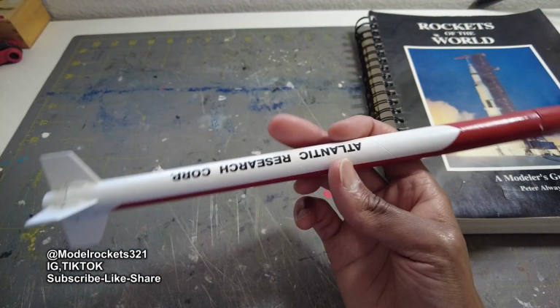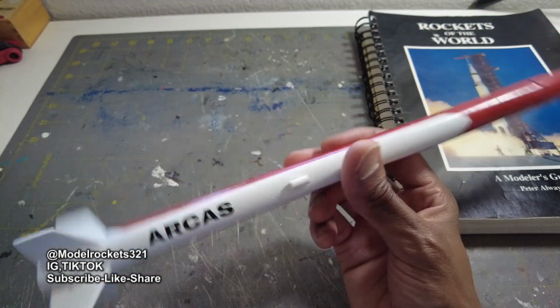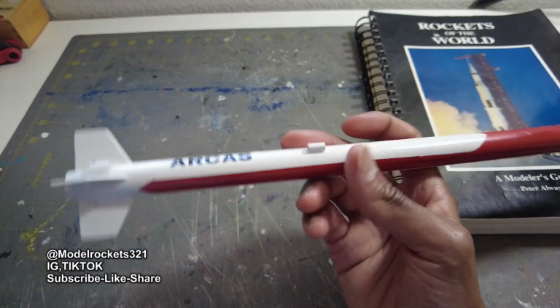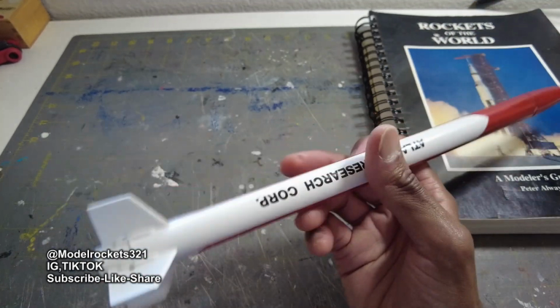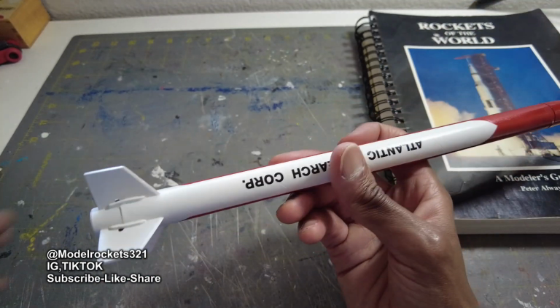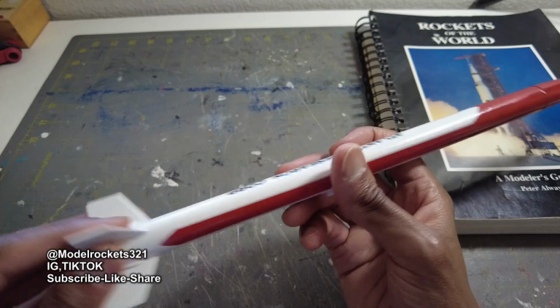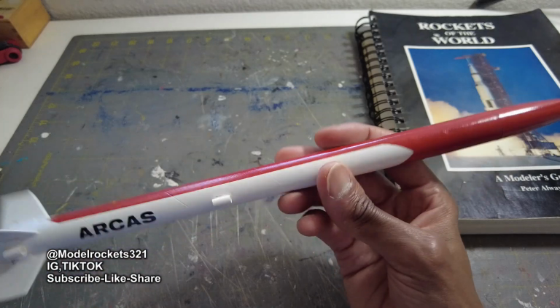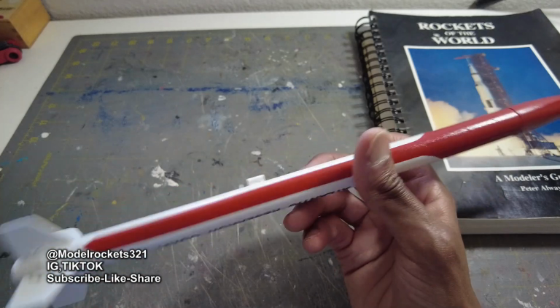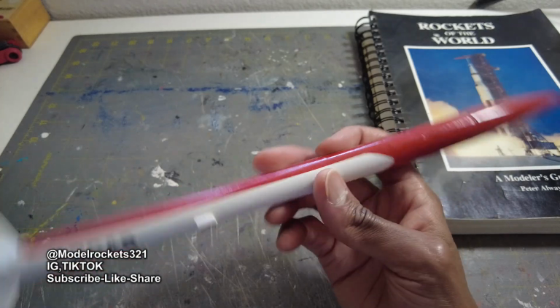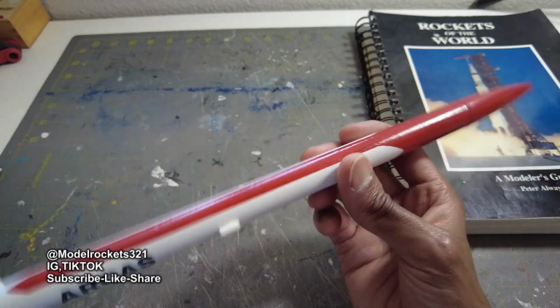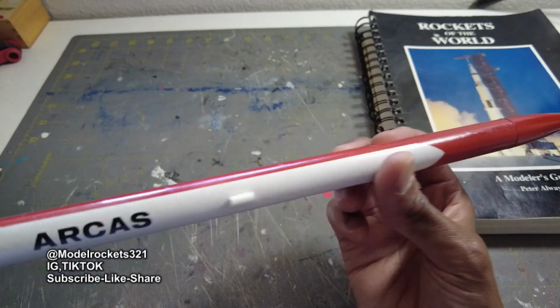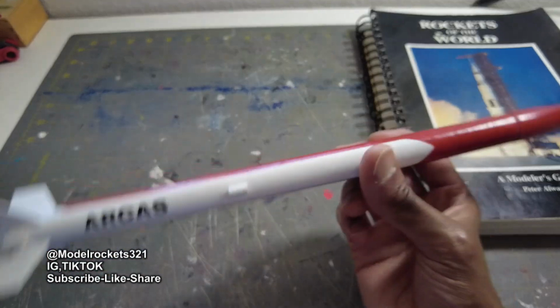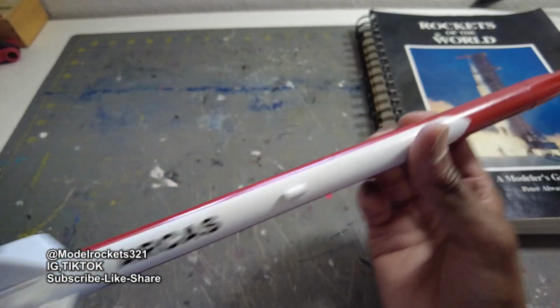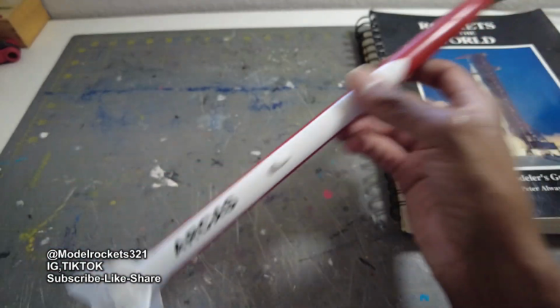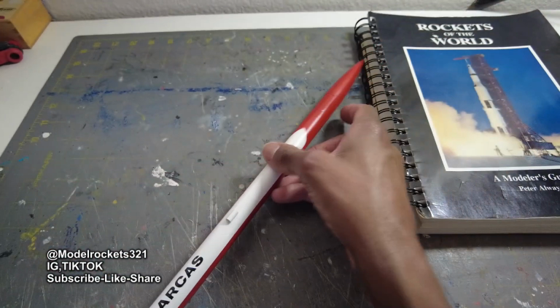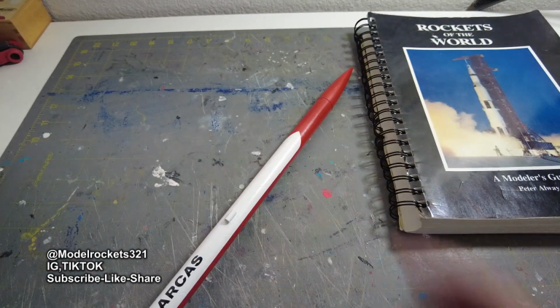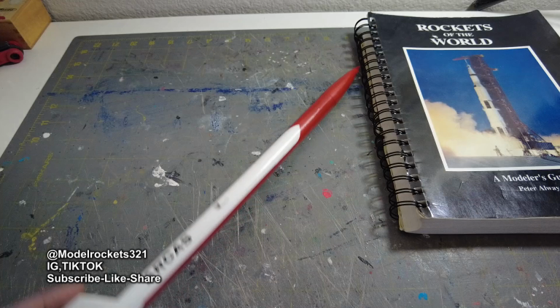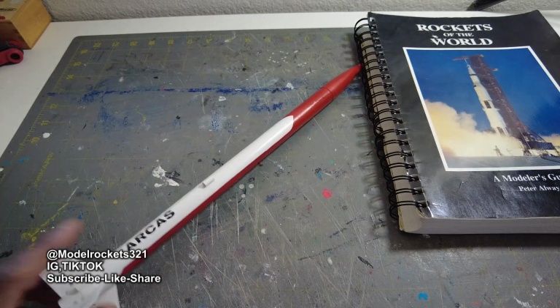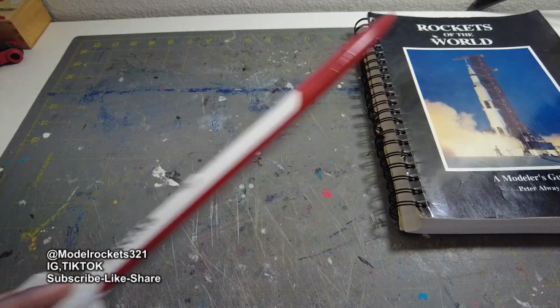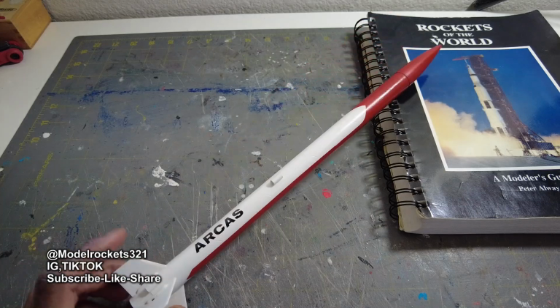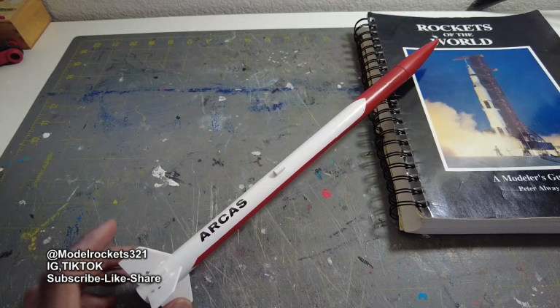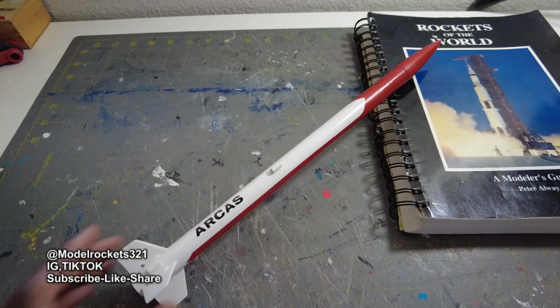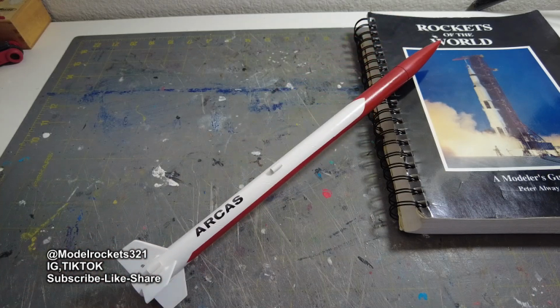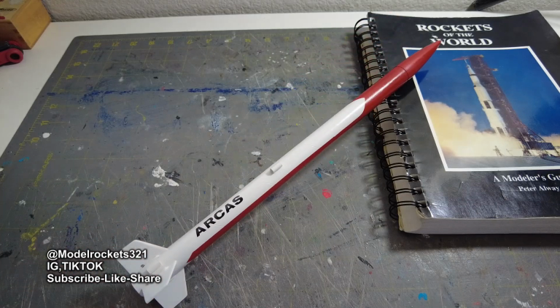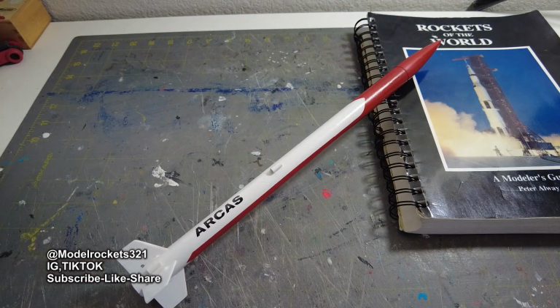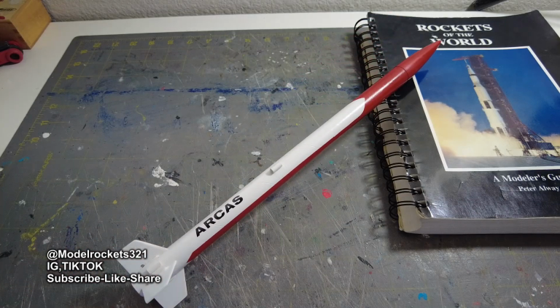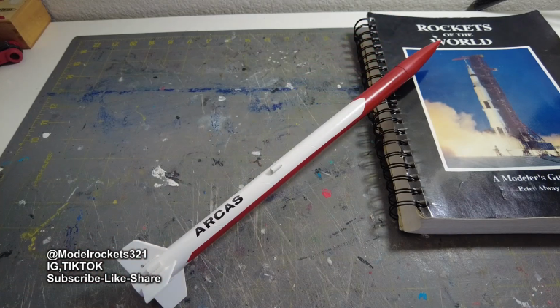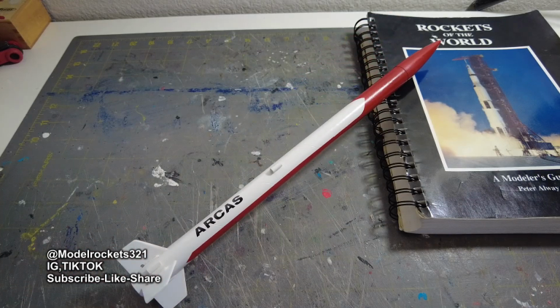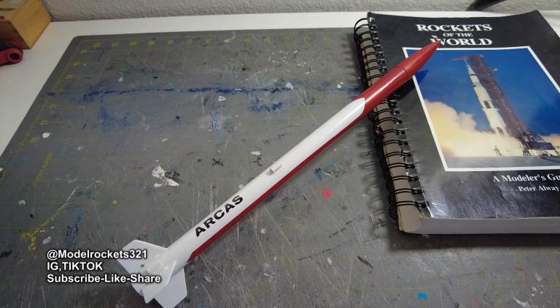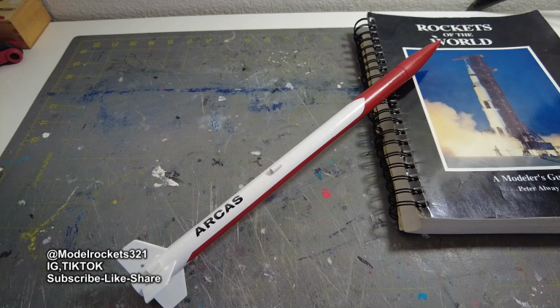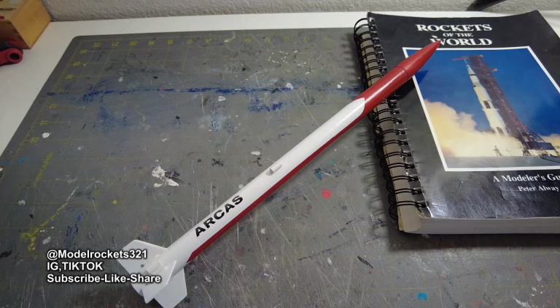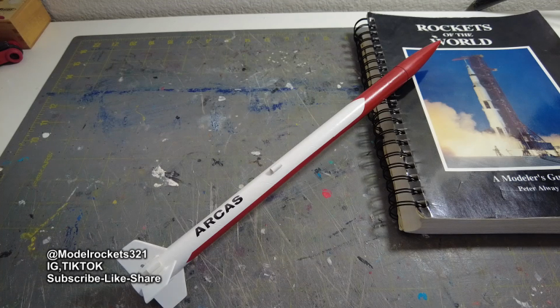Thanks for tuning in — Model Rockets 321, drop a comment and we will be back with more. This is the maiden flight of the Arcus — all's well, bow tails good, recovered with streamer recovery for your park flying fun. You can get one at Estes, use my discount code, and we'll catch you on another video. Model Rockets 321 — subscribe!